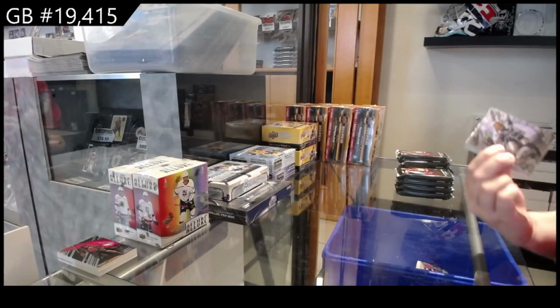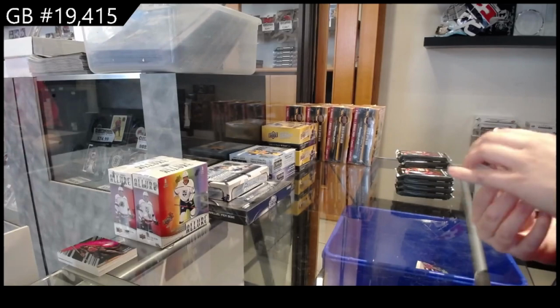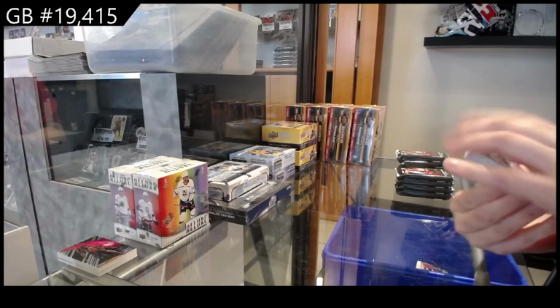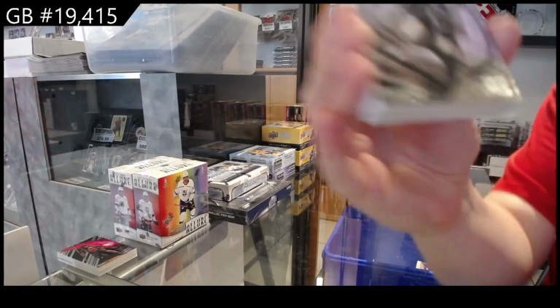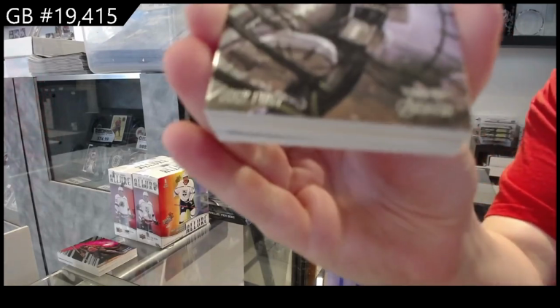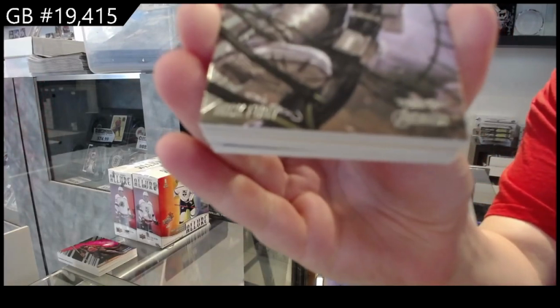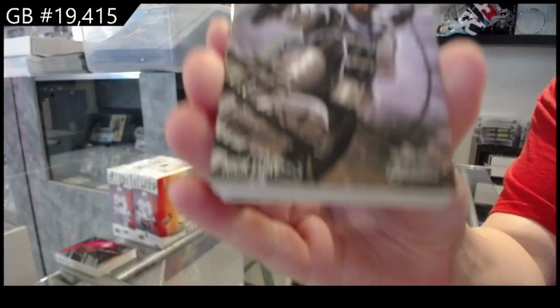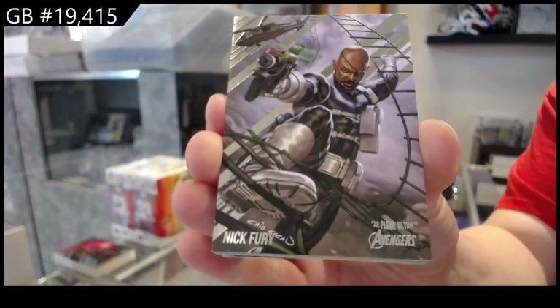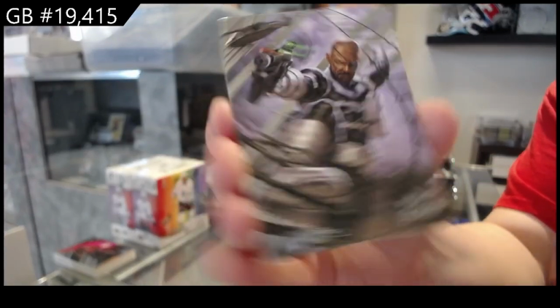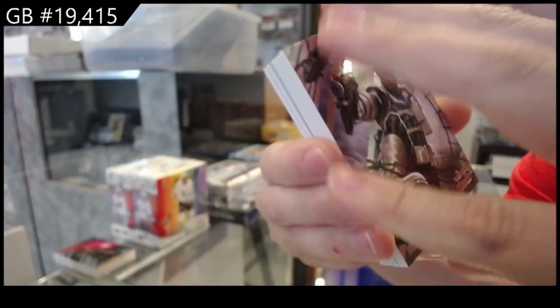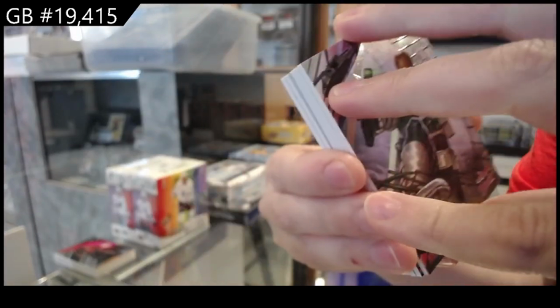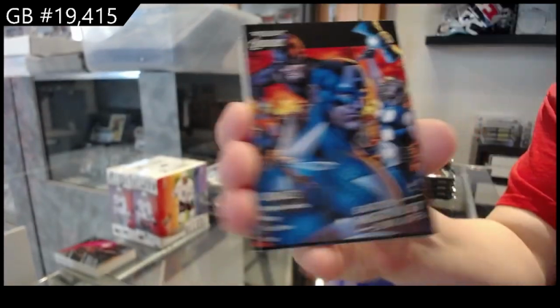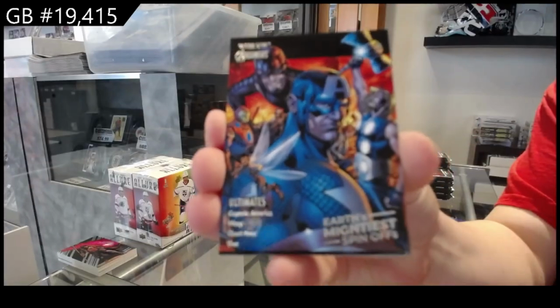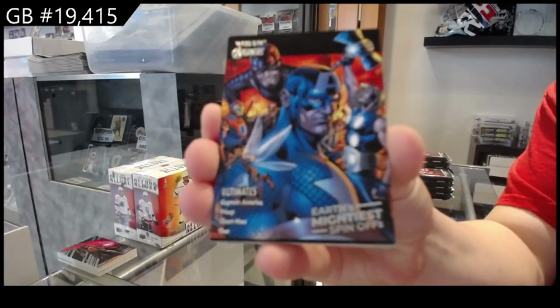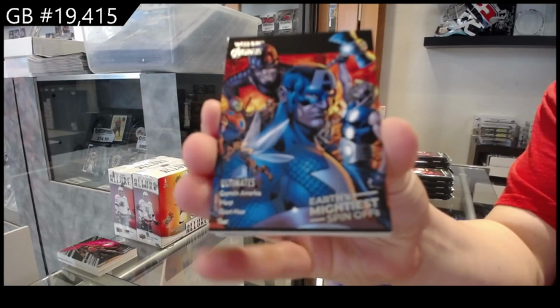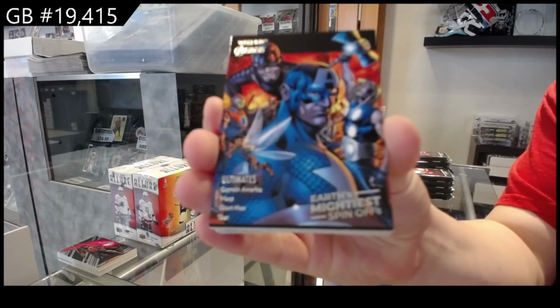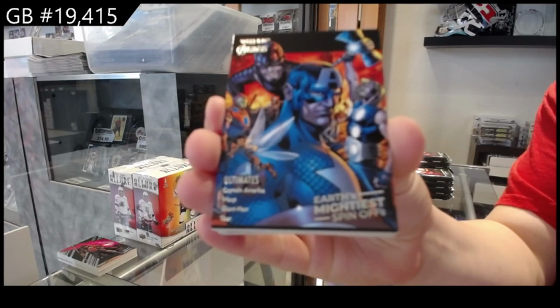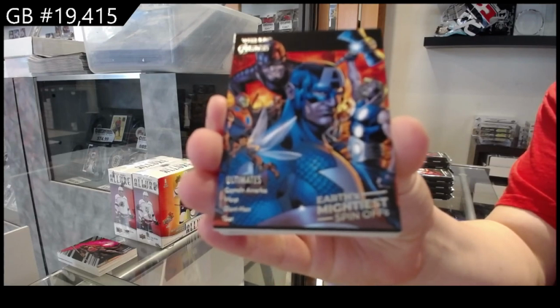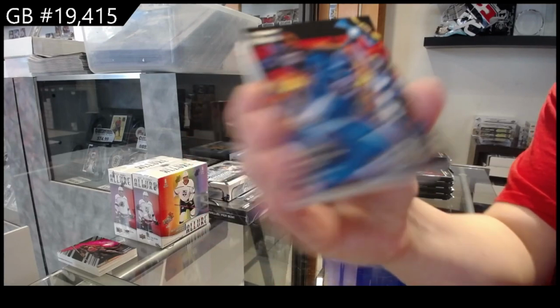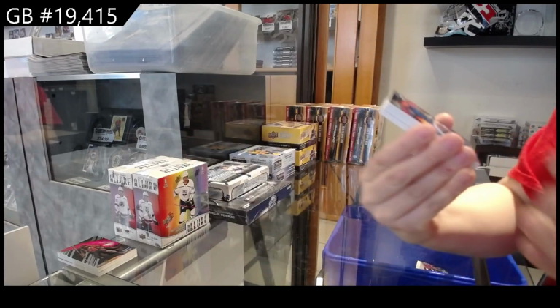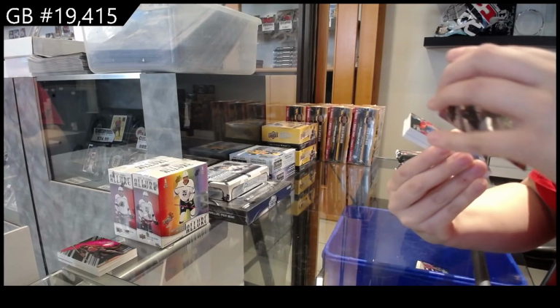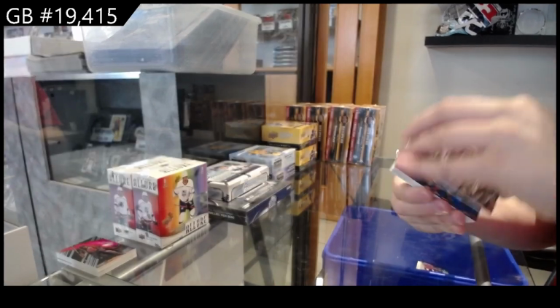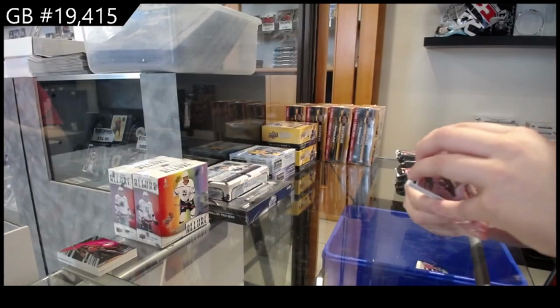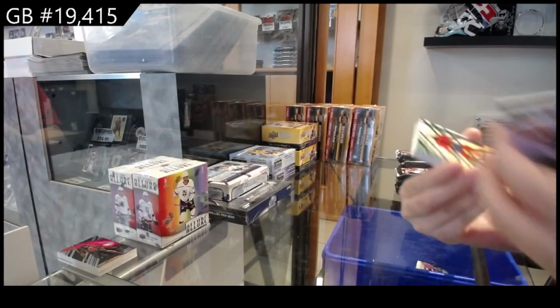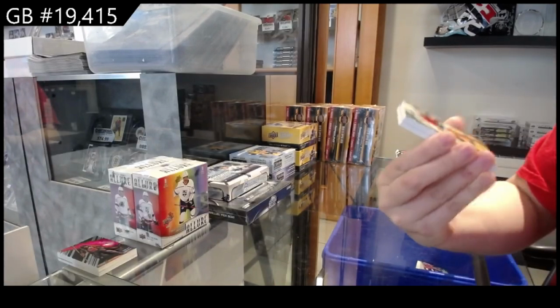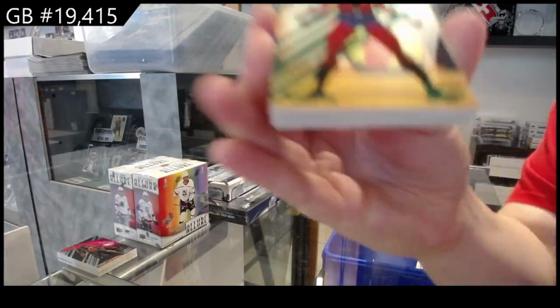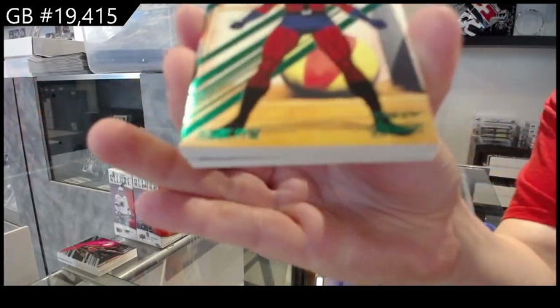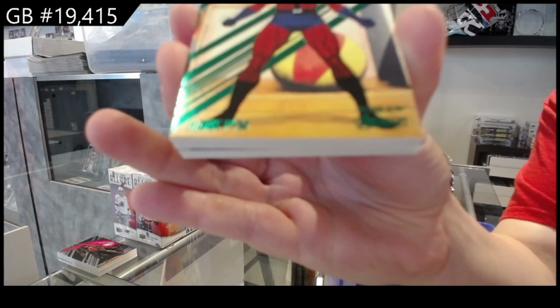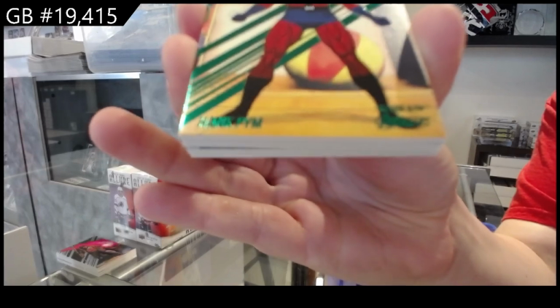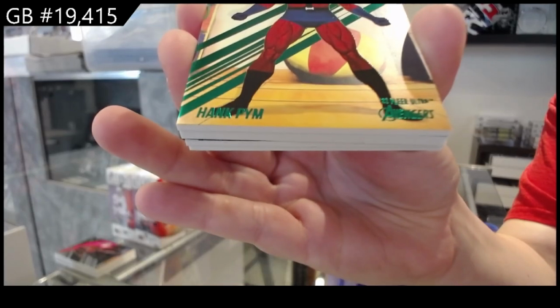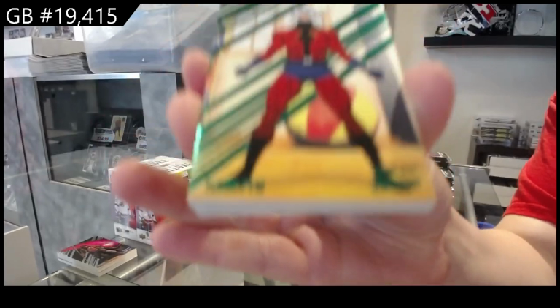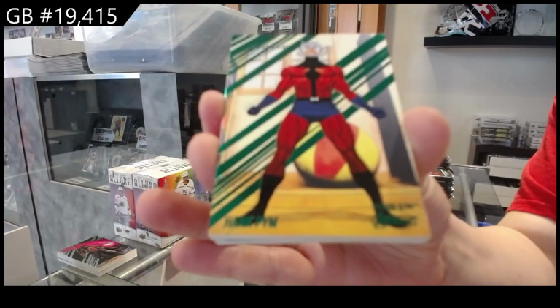Base of Nick Fury. Earth's Mightiest spinoffs of the Ultimates. Green base of Hank Pym.